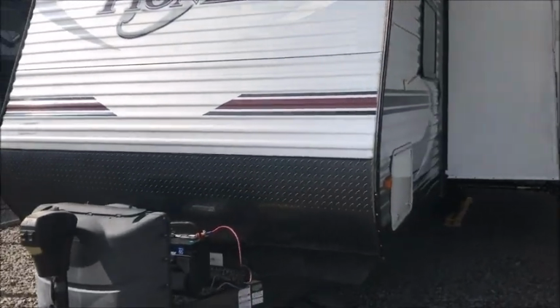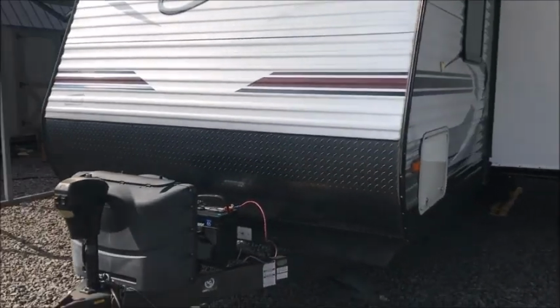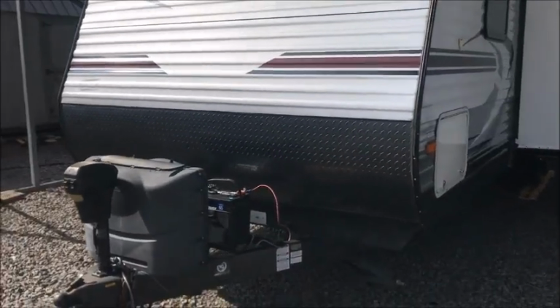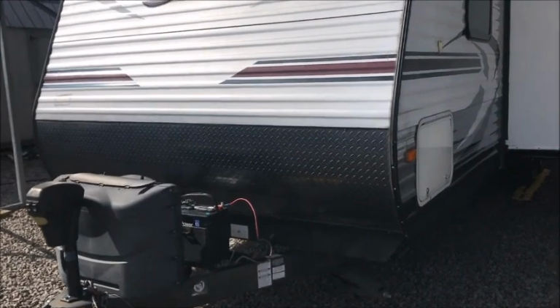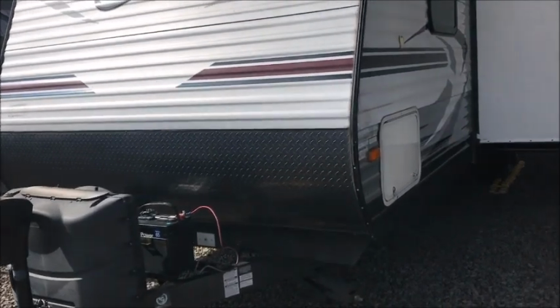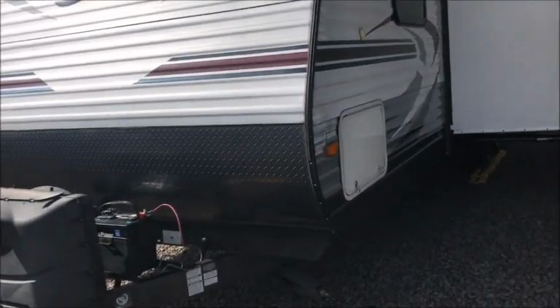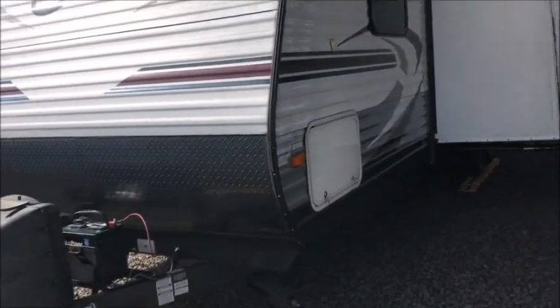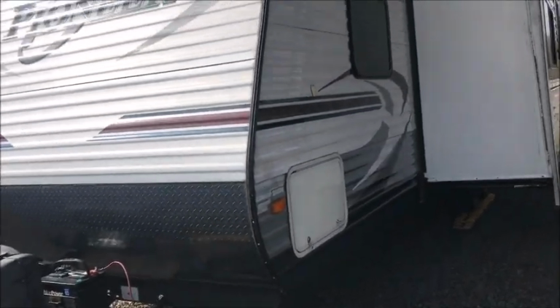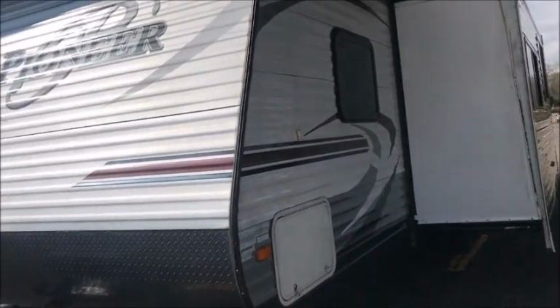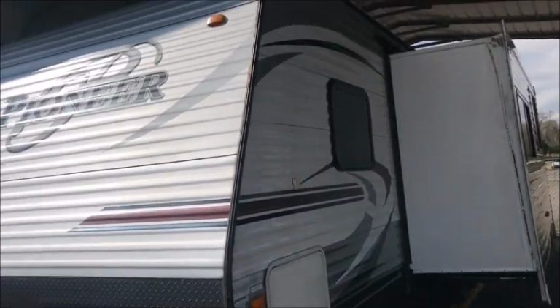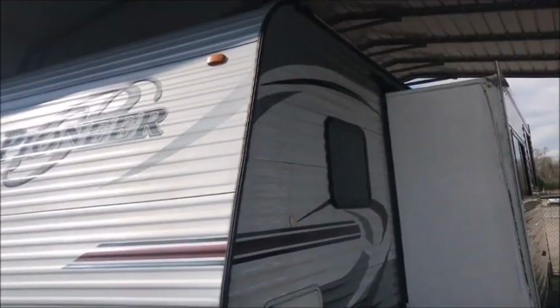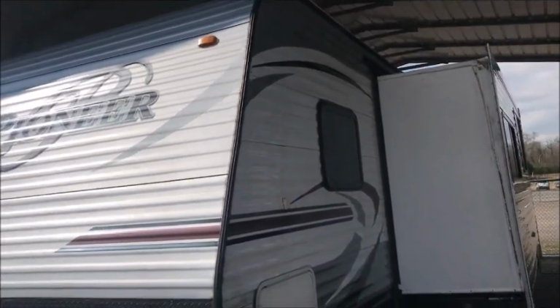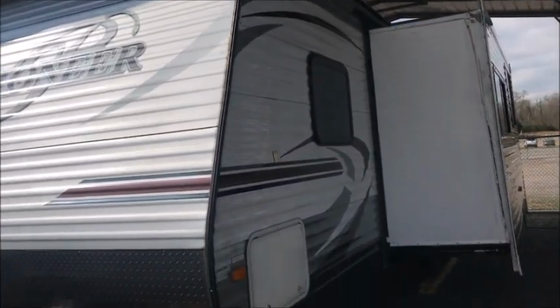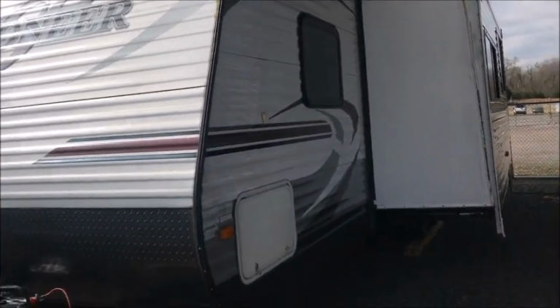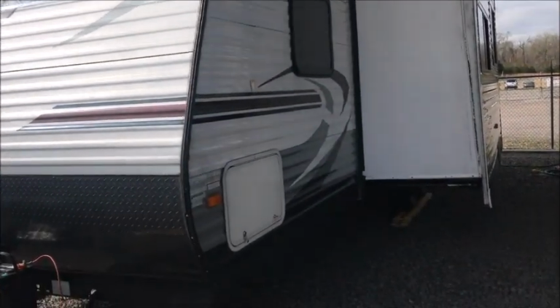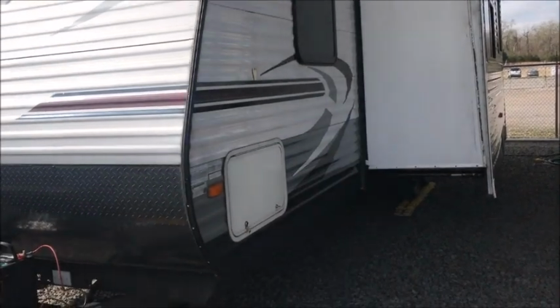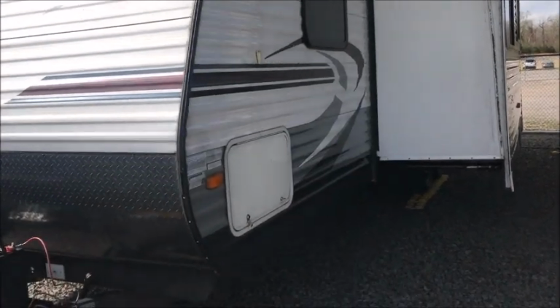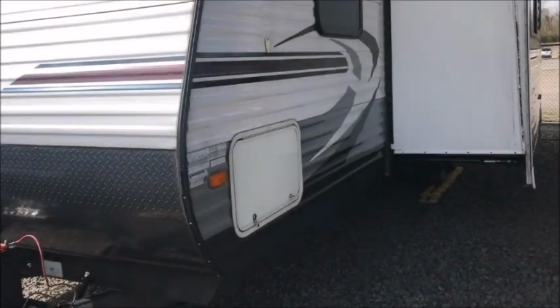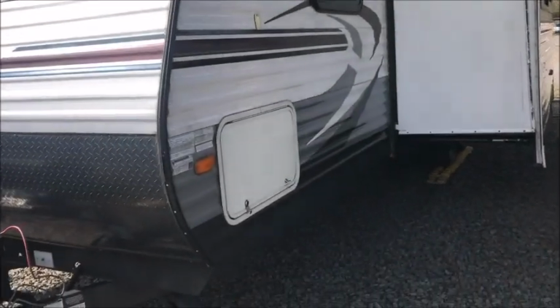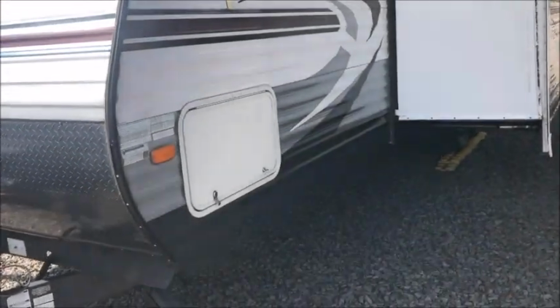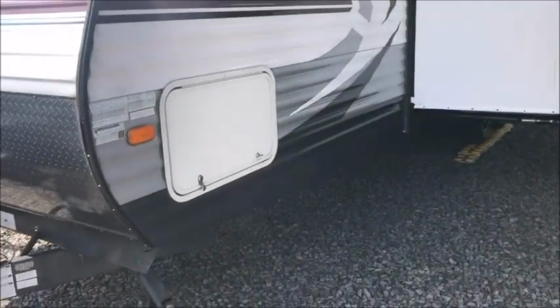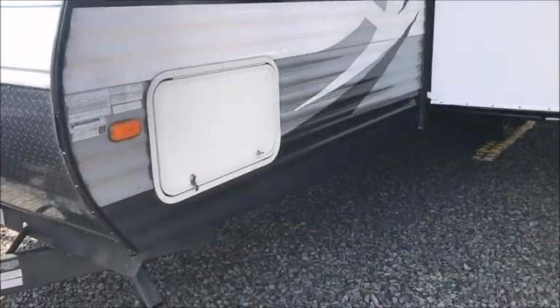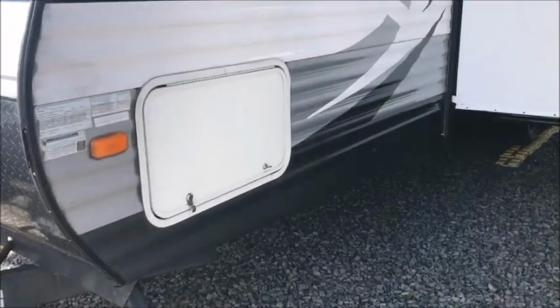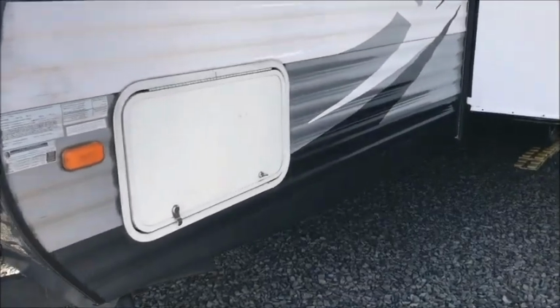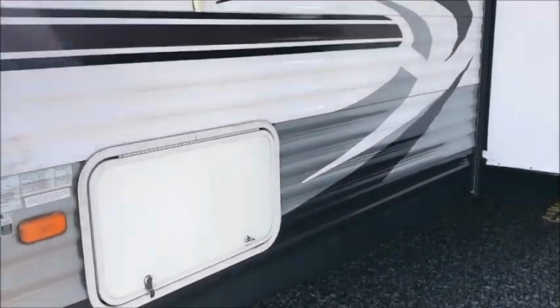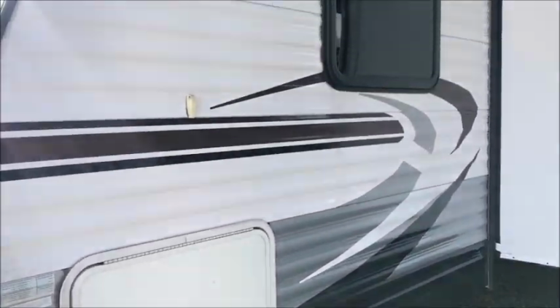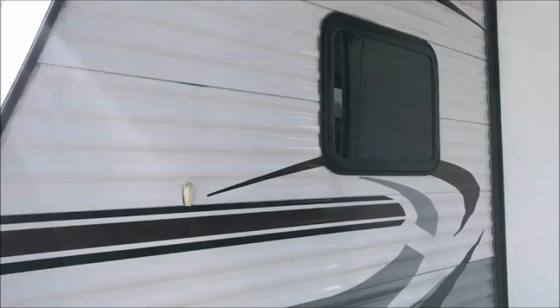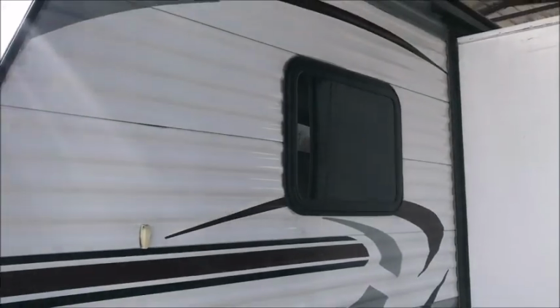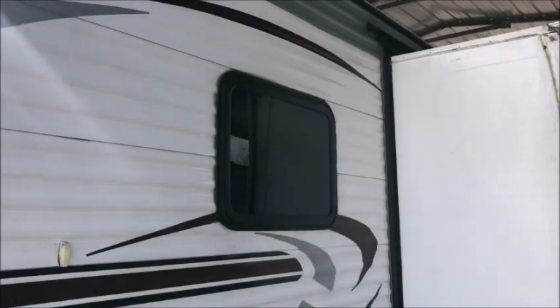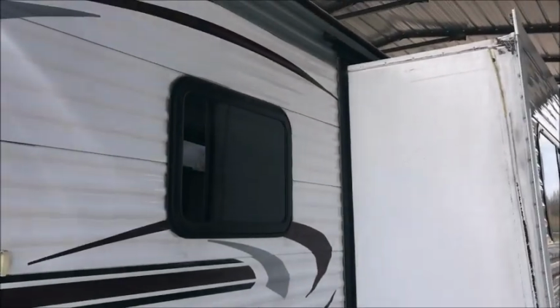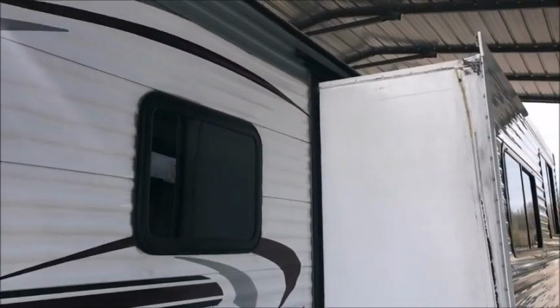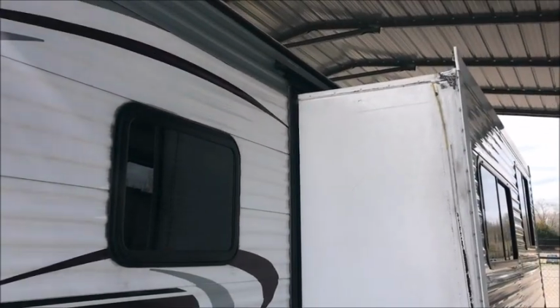It does have a power tongue jack on the front. I'm not going to walk around and tell you how great it is — this is a used camper. It's not in terrible condition, but it's had some modifications made to it that you might not like.